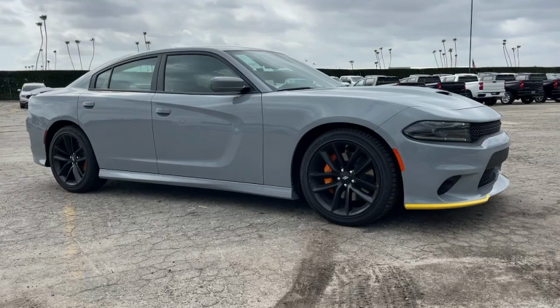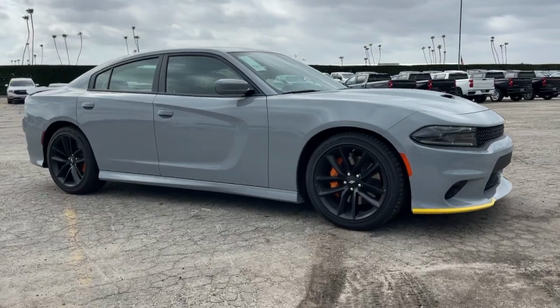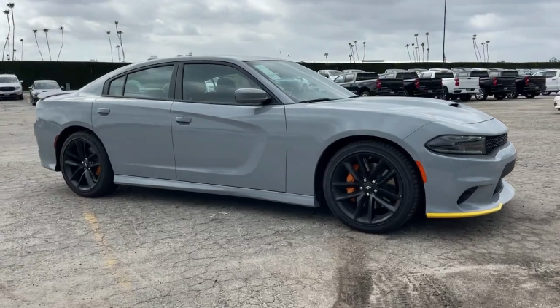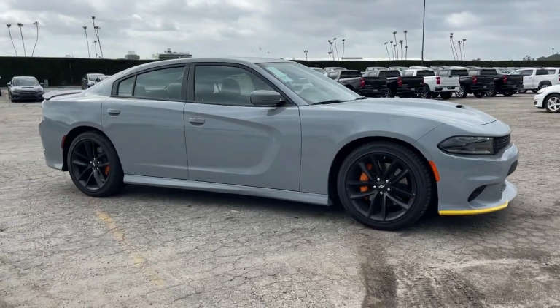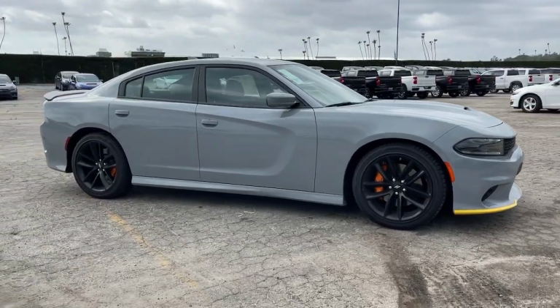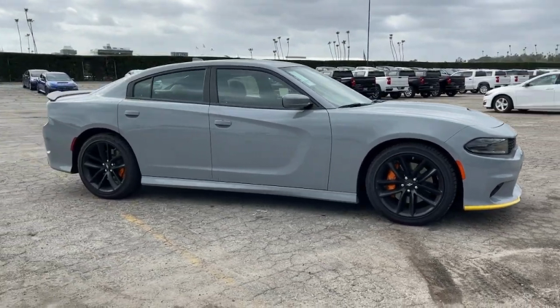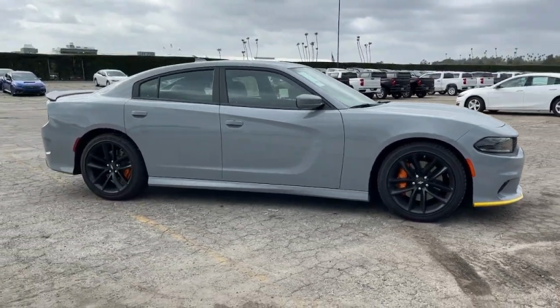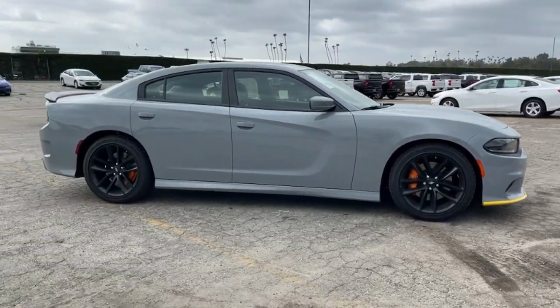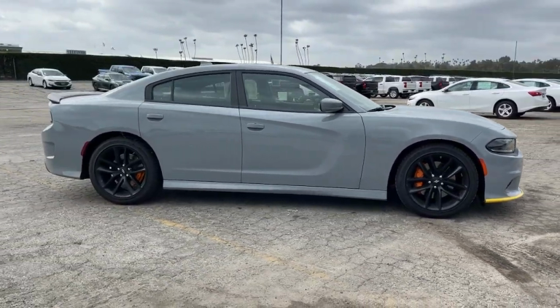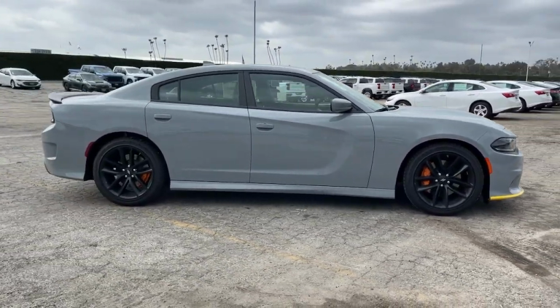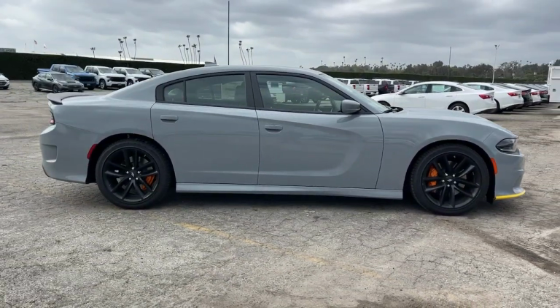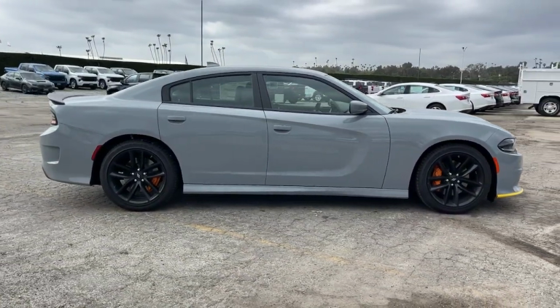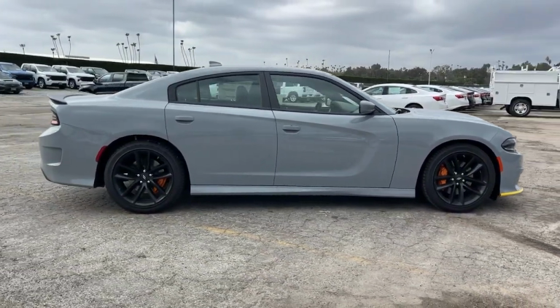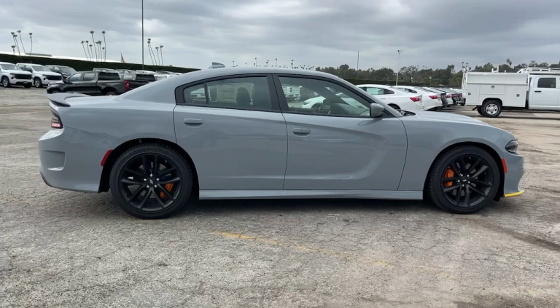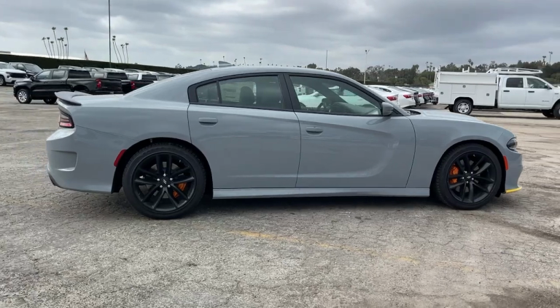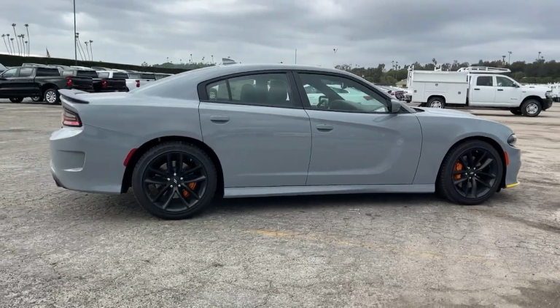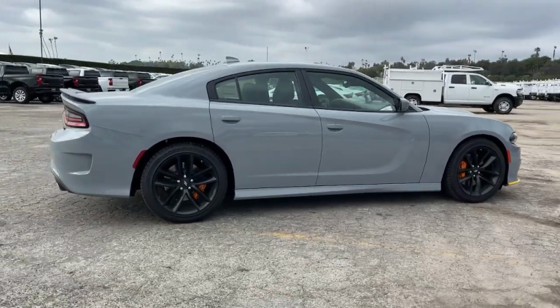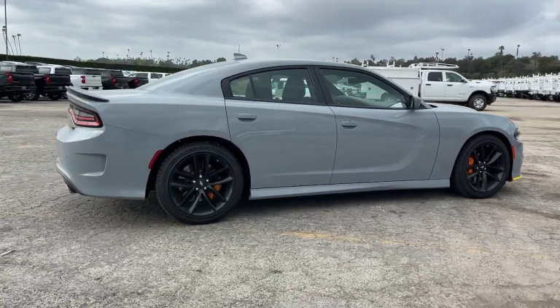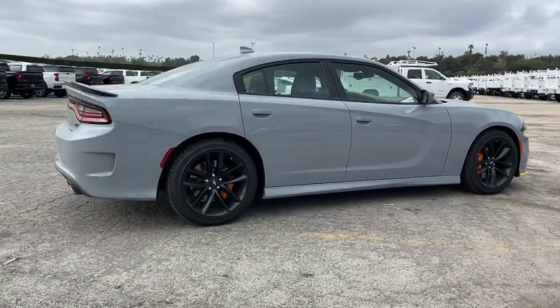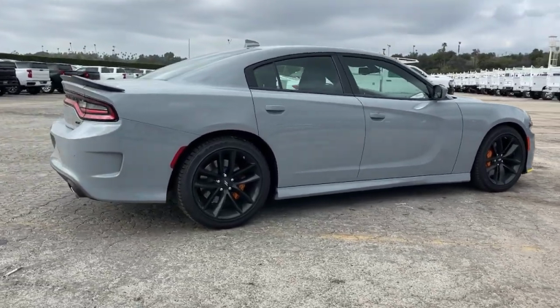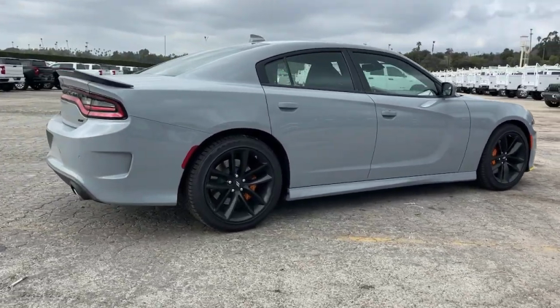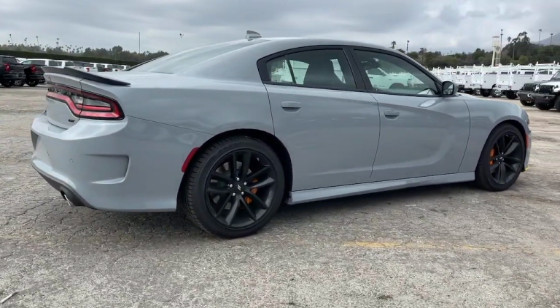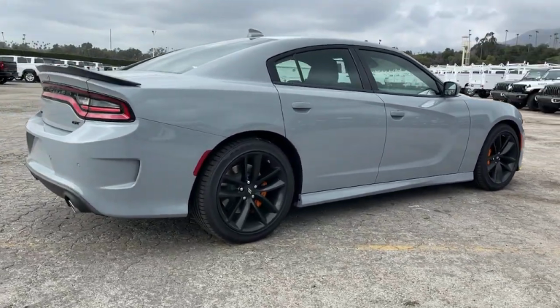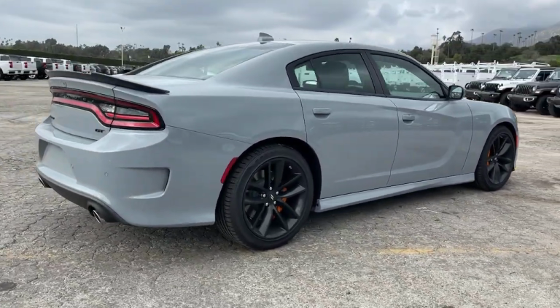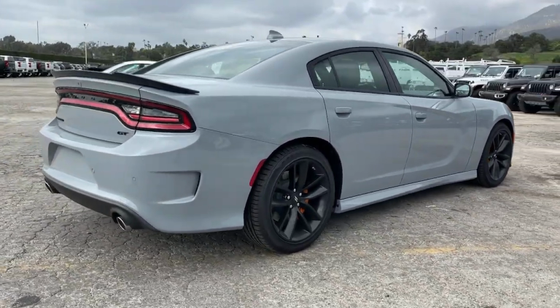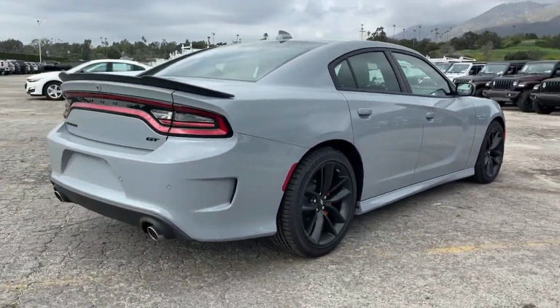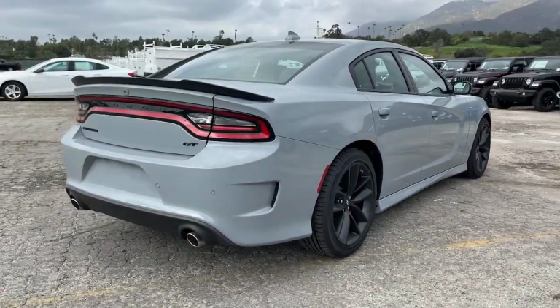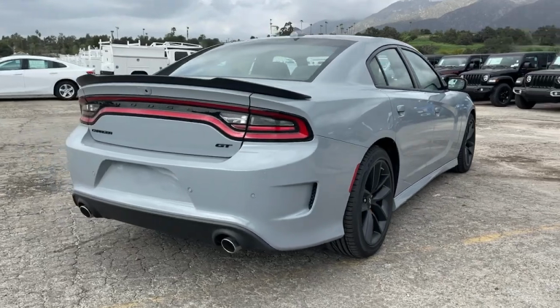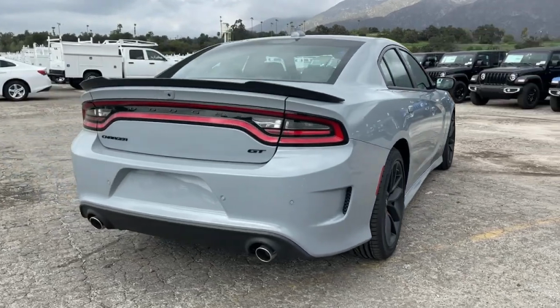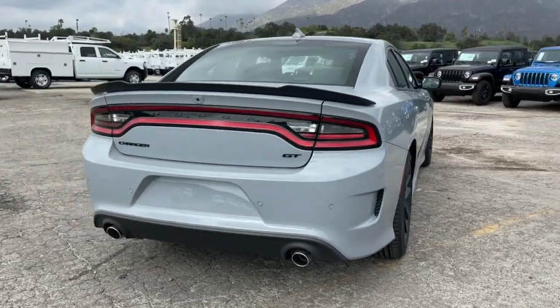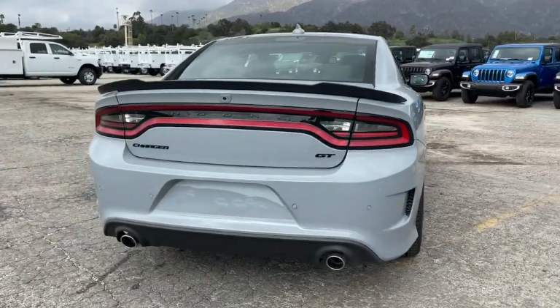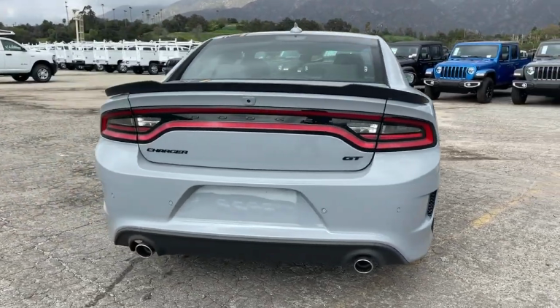Can you see yourself in the 2022 Dodge Charger? The Charger delivers all the power and excitement you want in a muscle car, and the safety features and convenience you need for the daily drive.